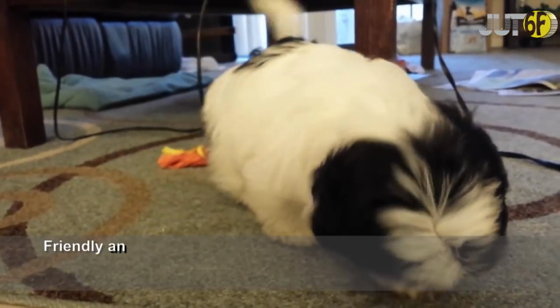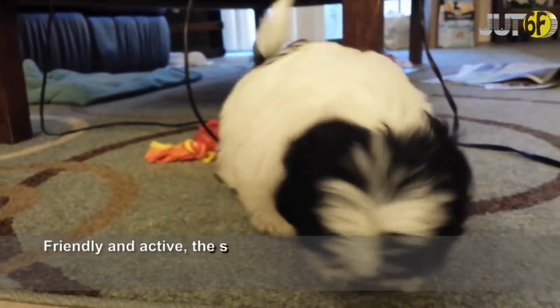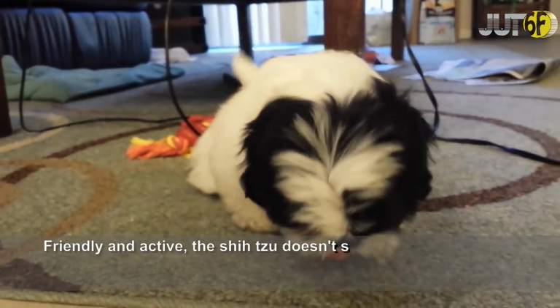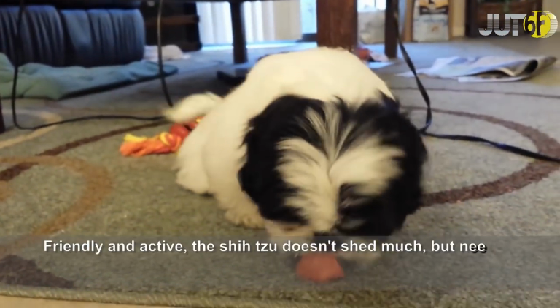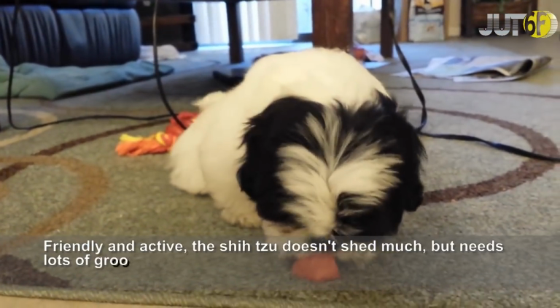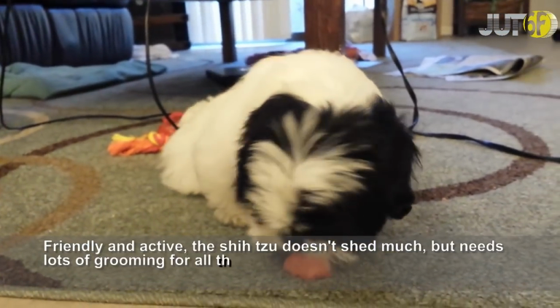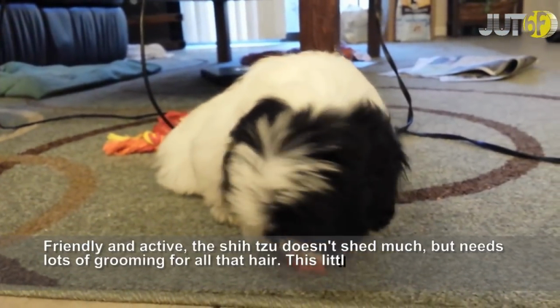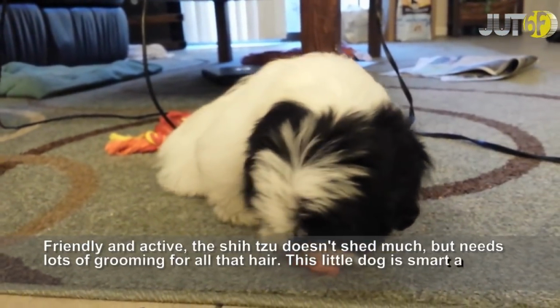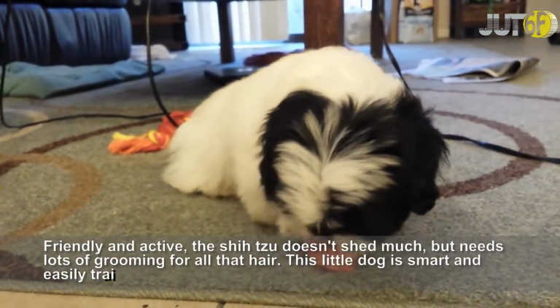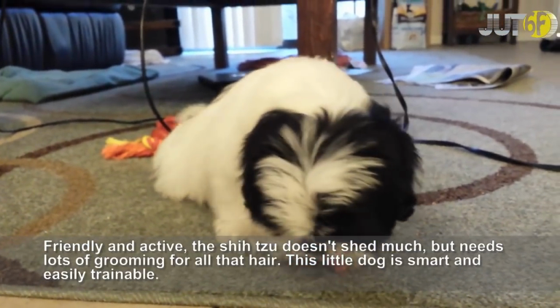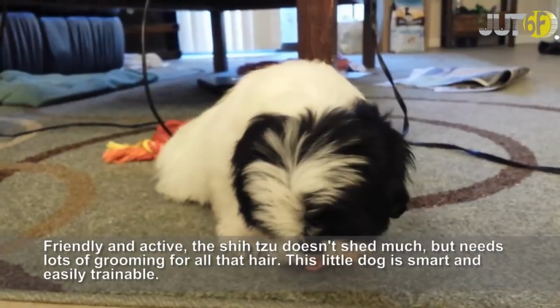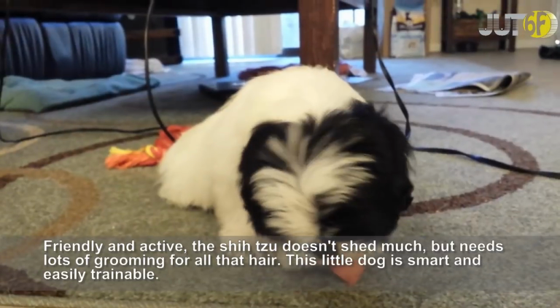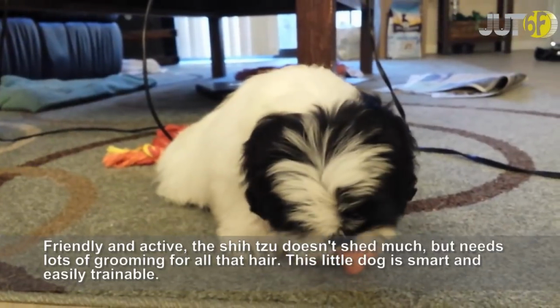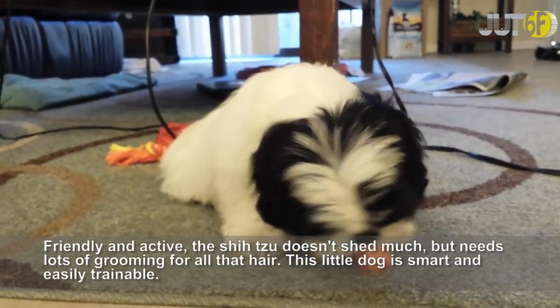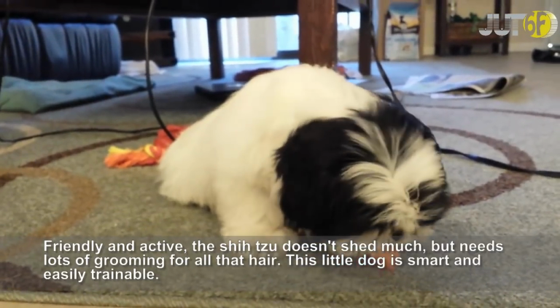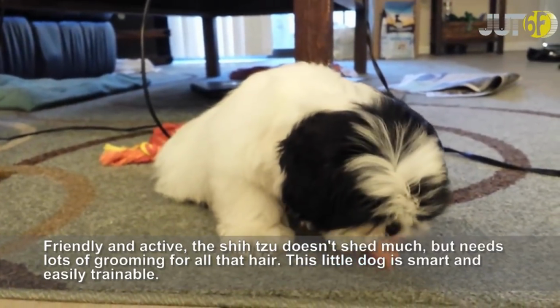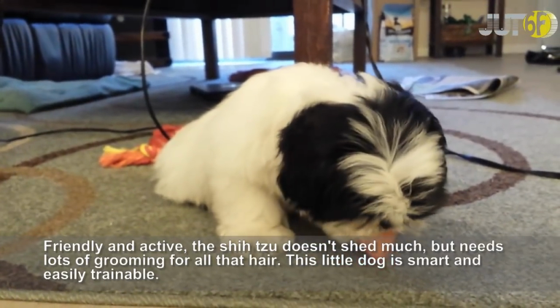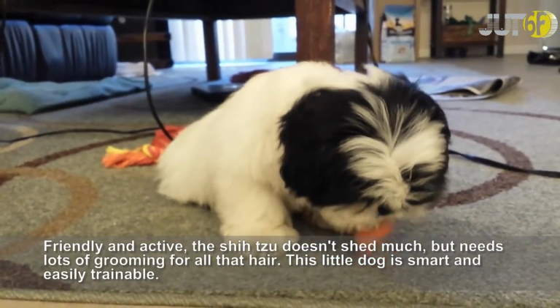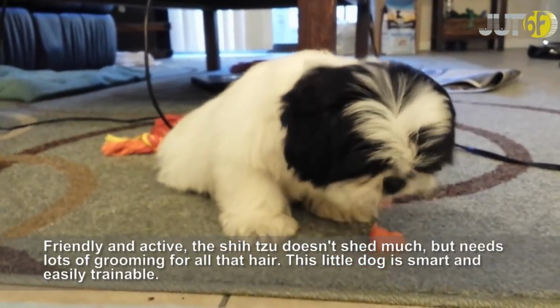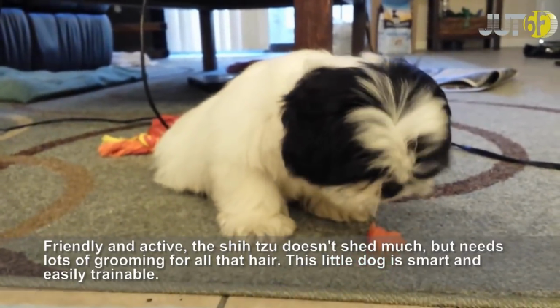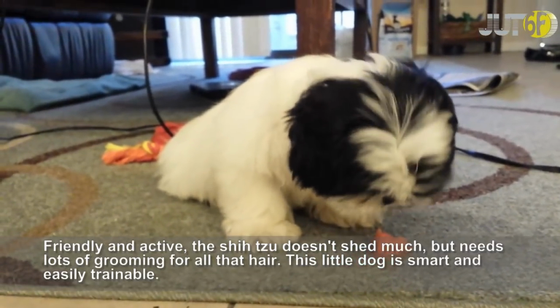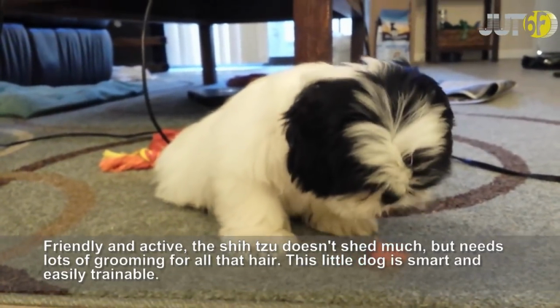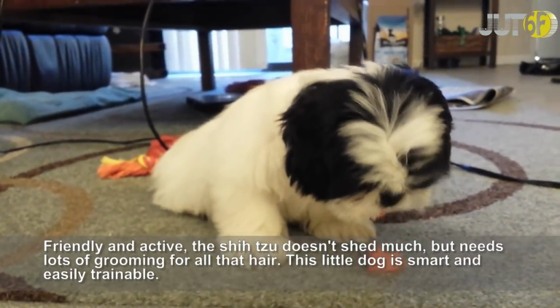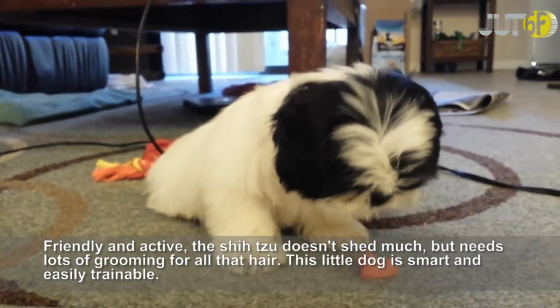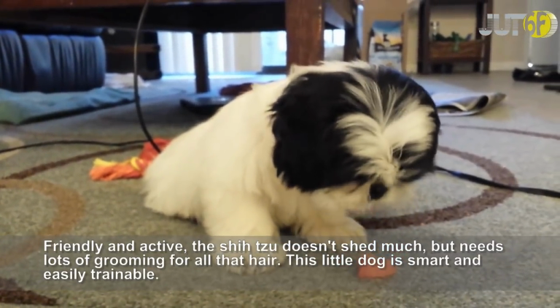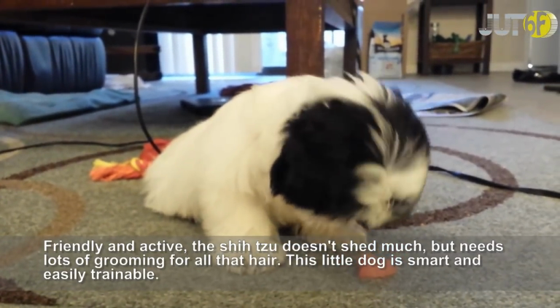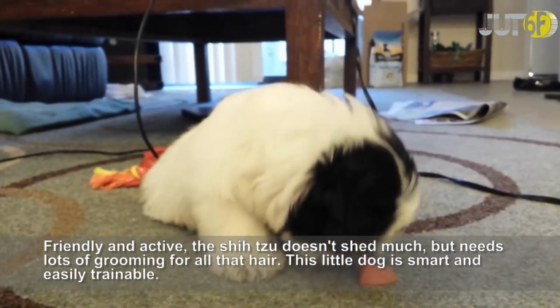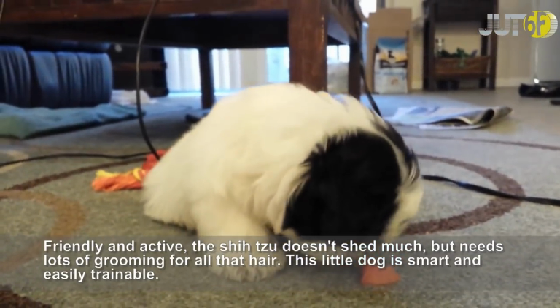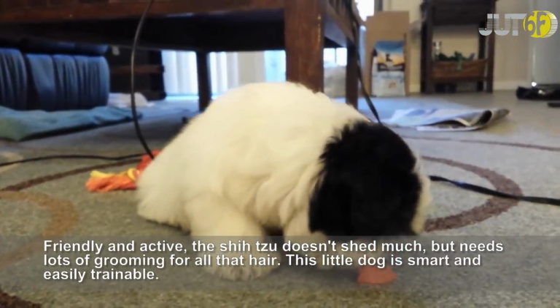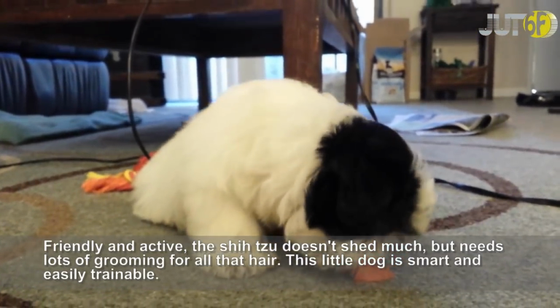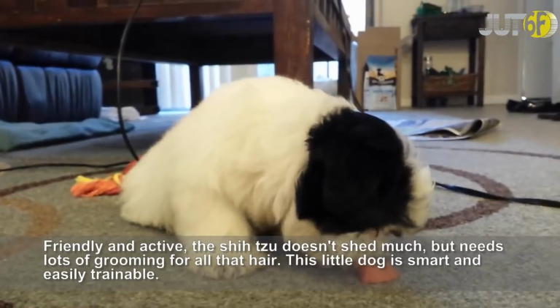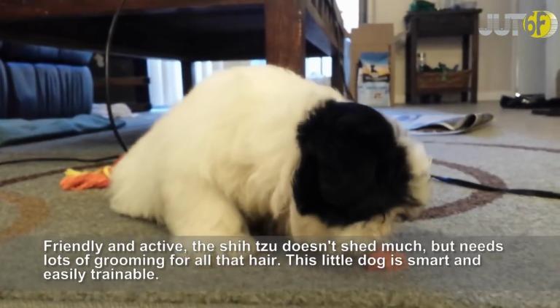Friendly and active, the Shih Tzu doesn't shed much, but needs lots of grooming for all that hair. This little dog is smart and easily trainable.